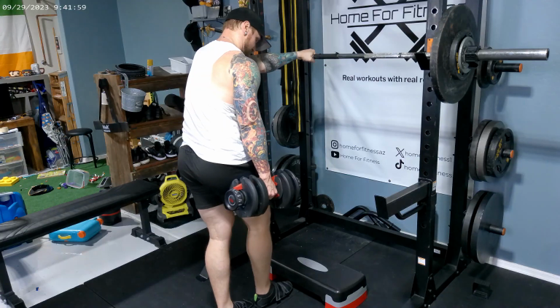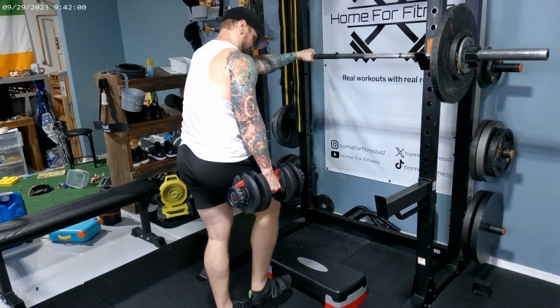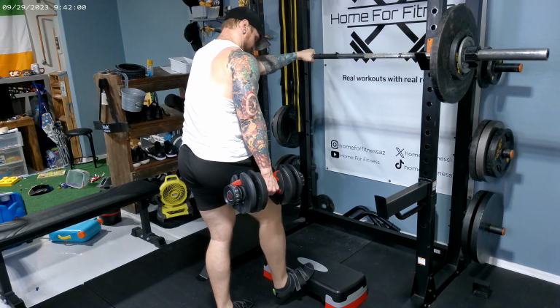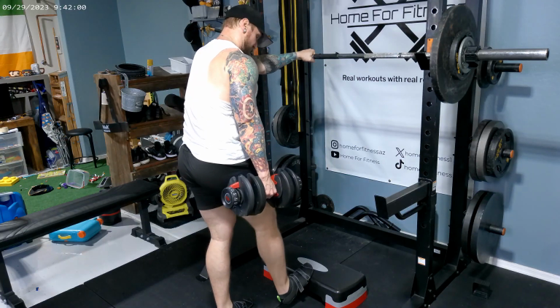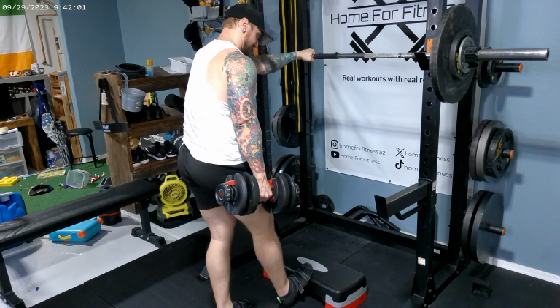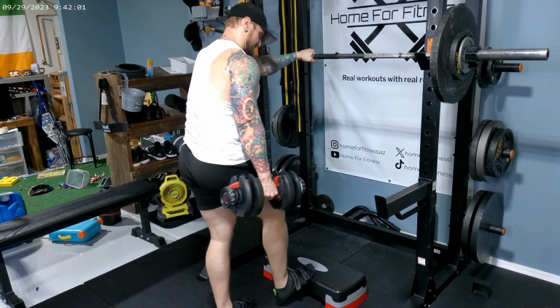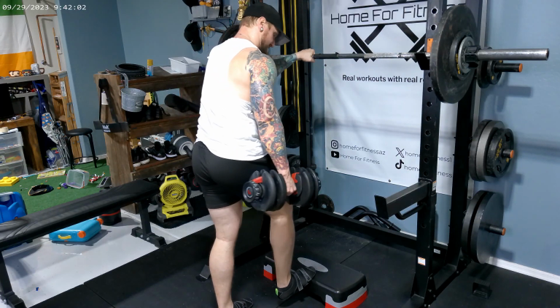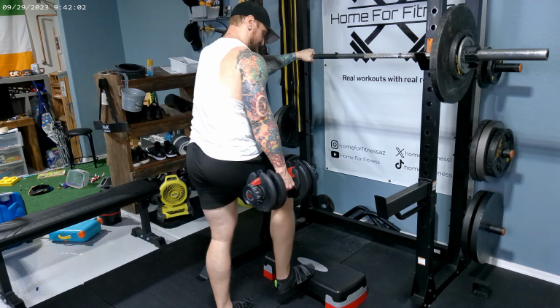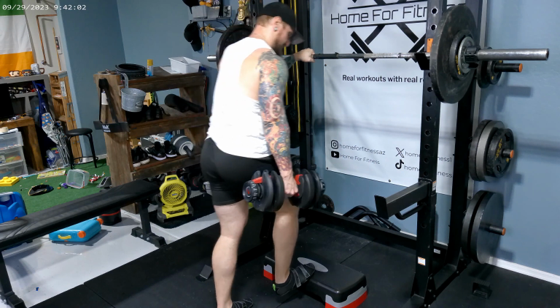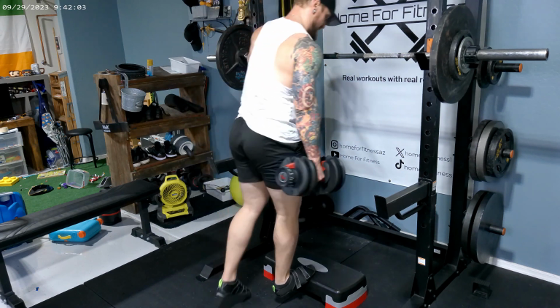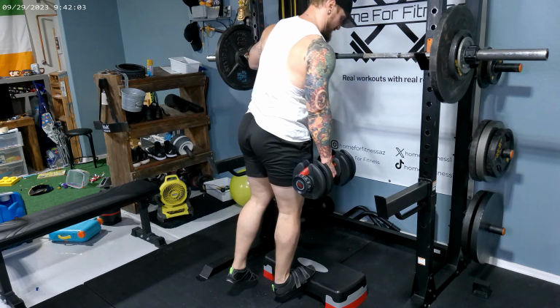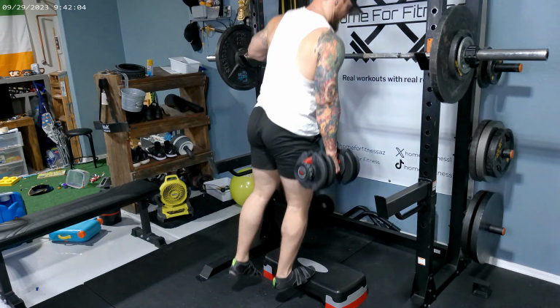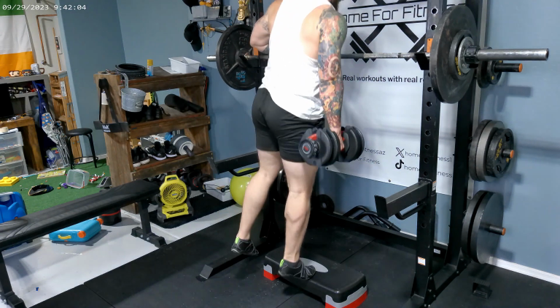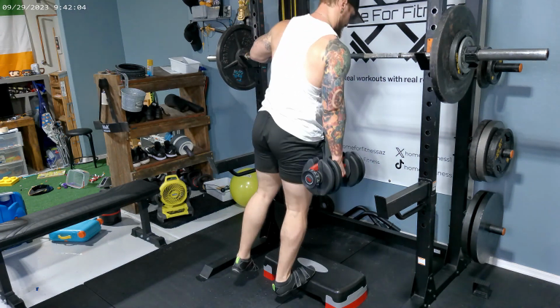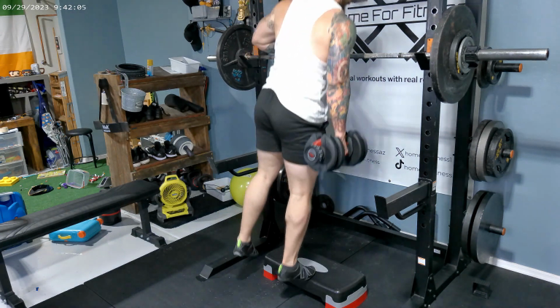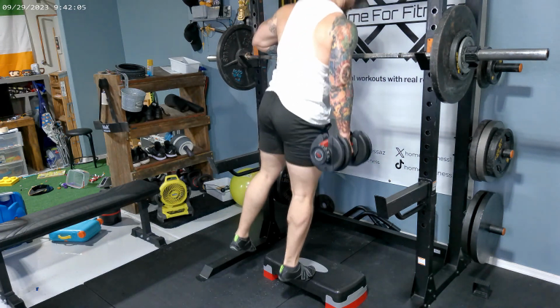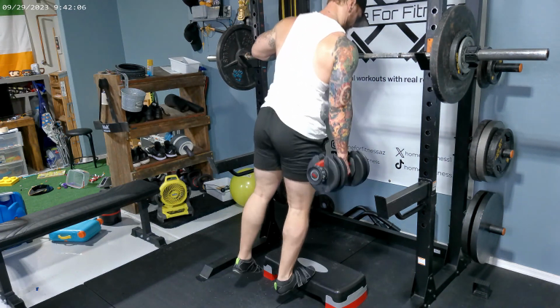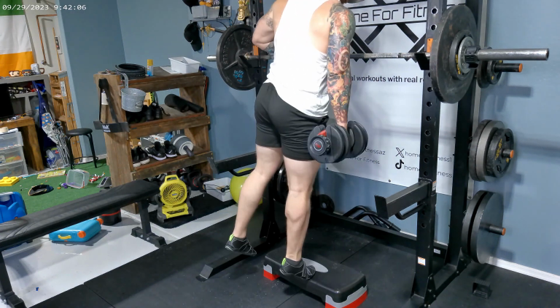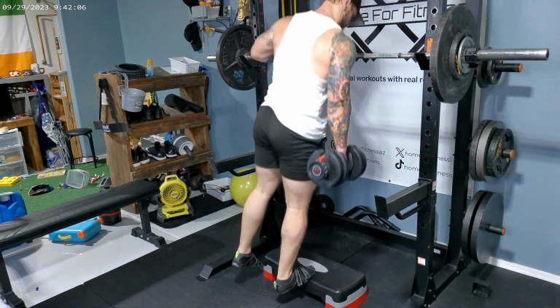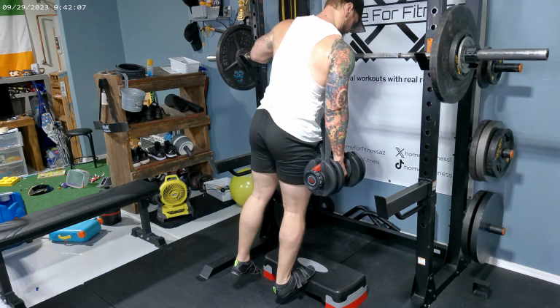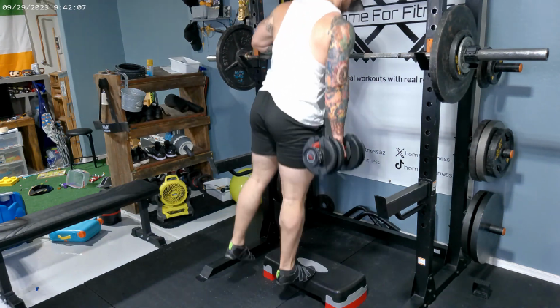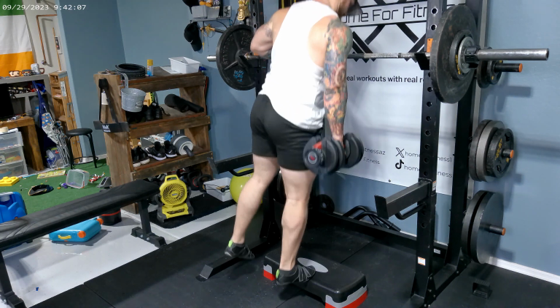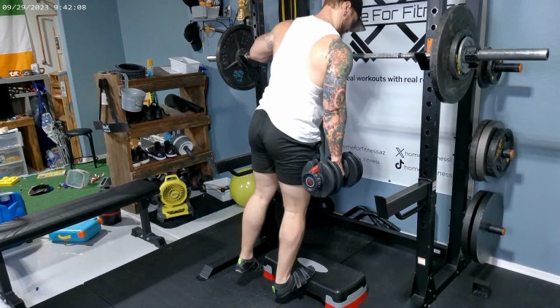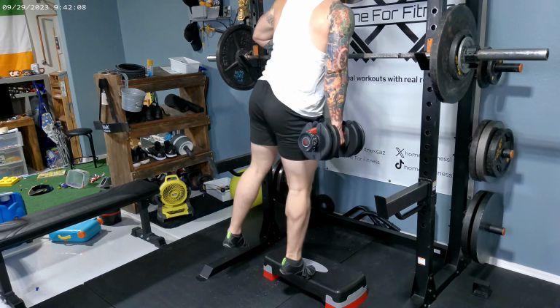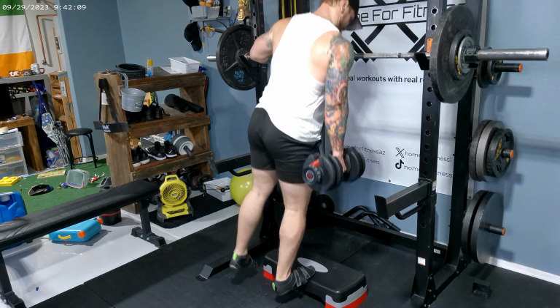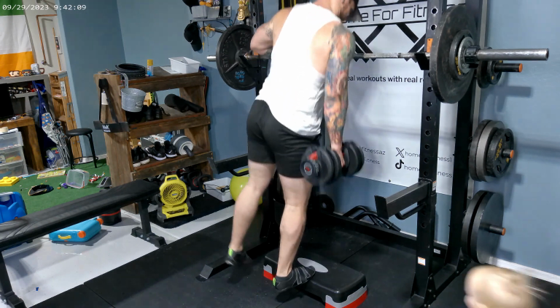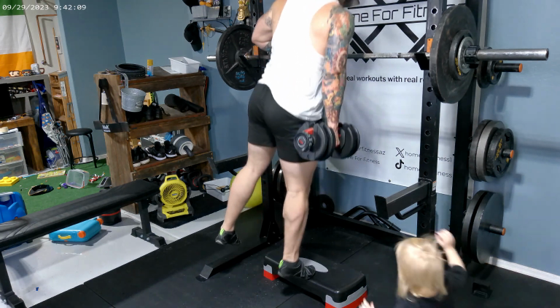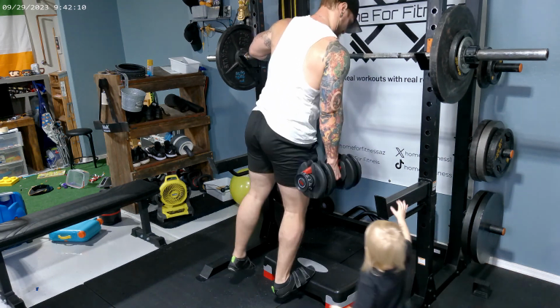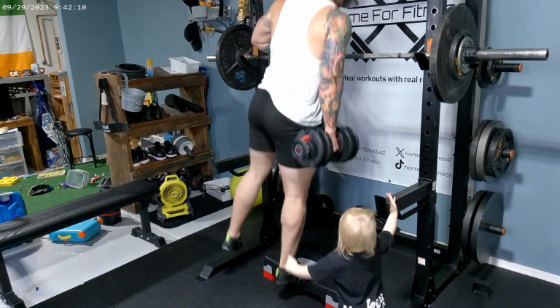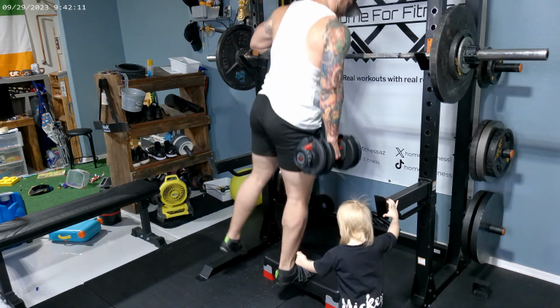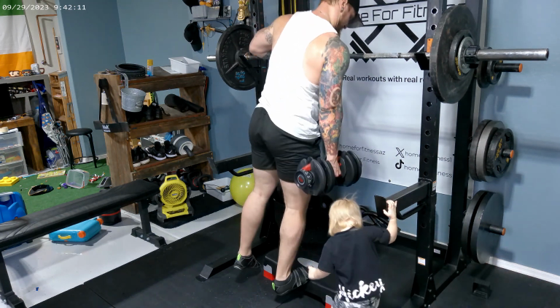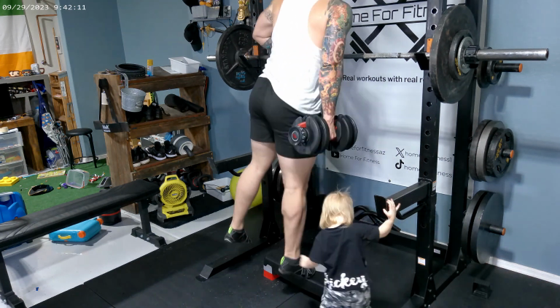And then our last exercise is going to be one leg toe raises, four by 15 at 30 pounds, and this is an isolation exercise. If you guys have made it thus far, thank you so much for staying and watching, subscribing, and liking.